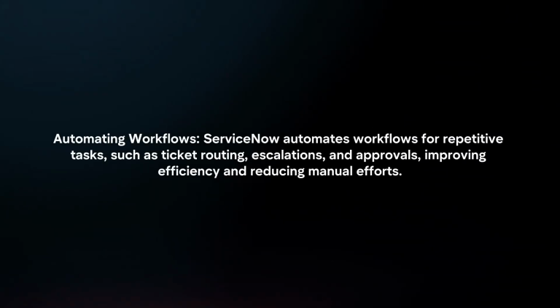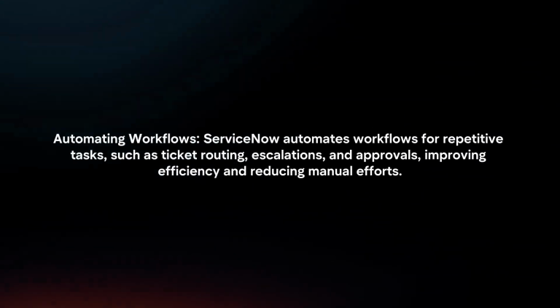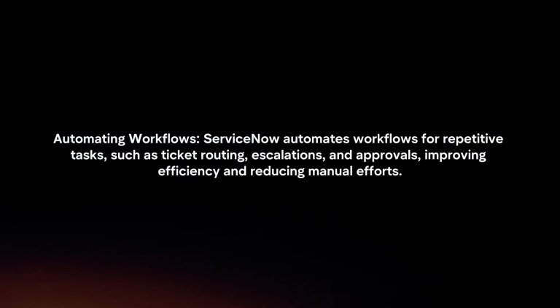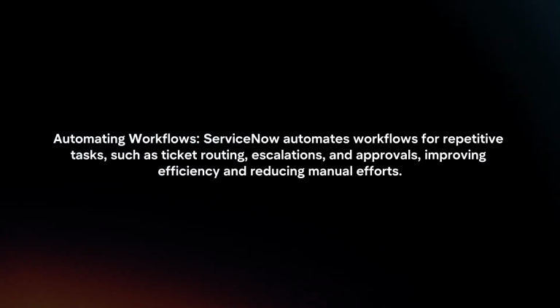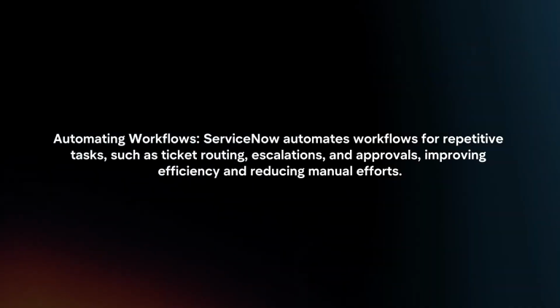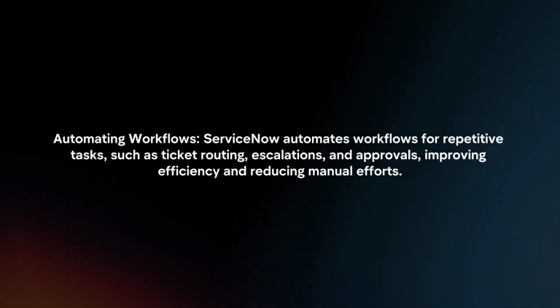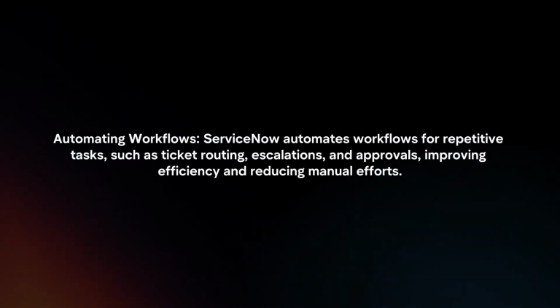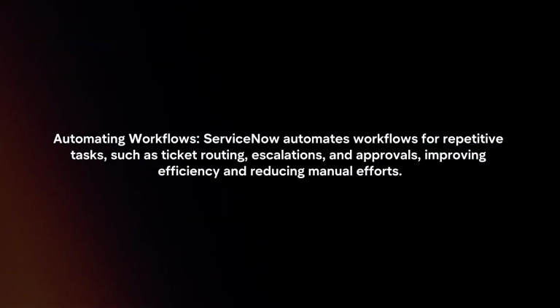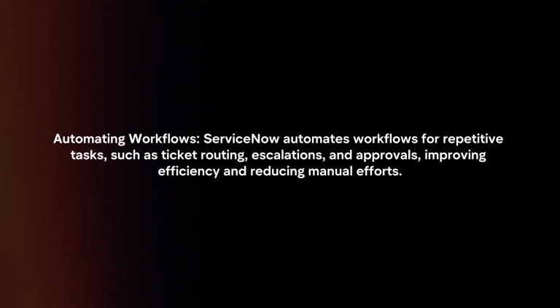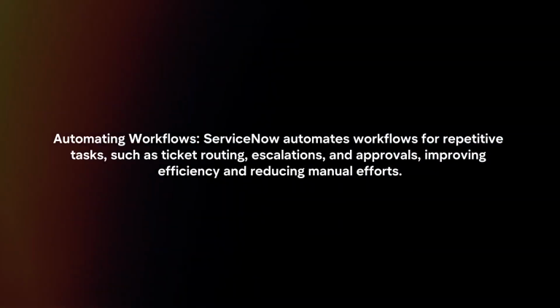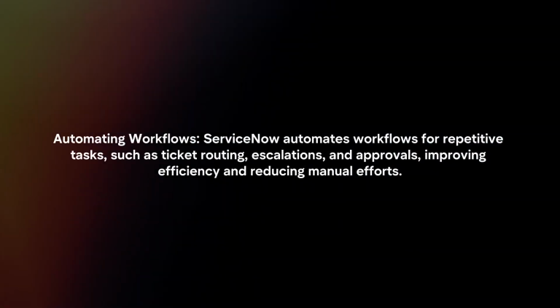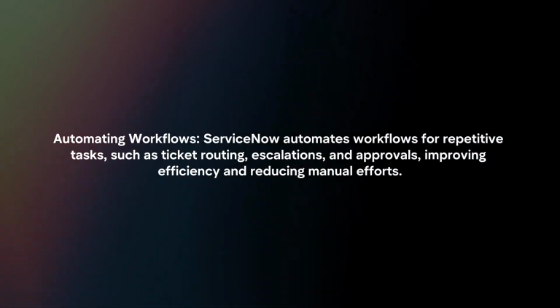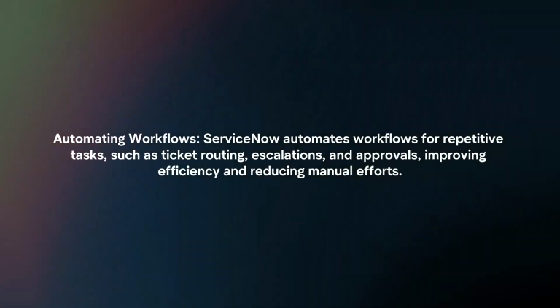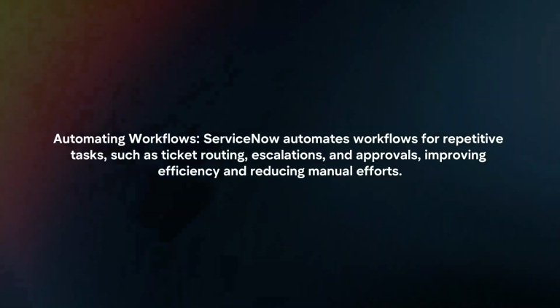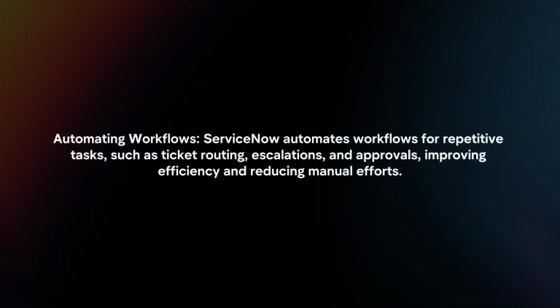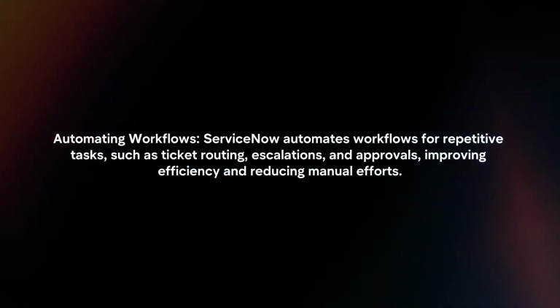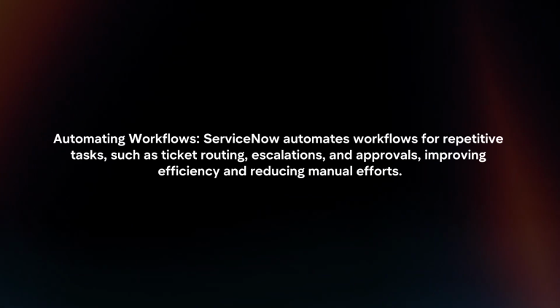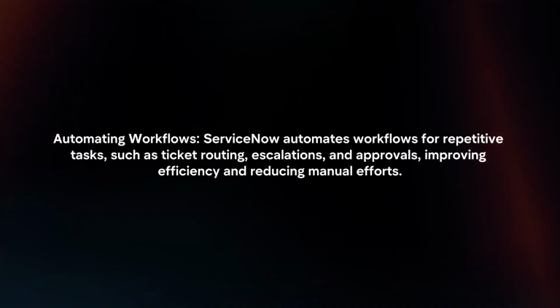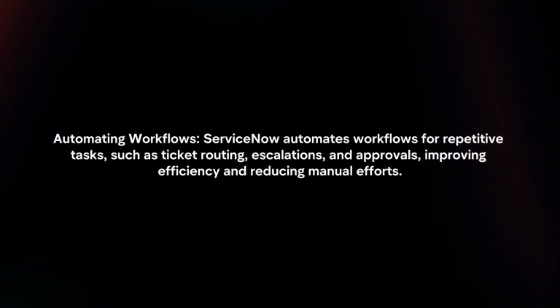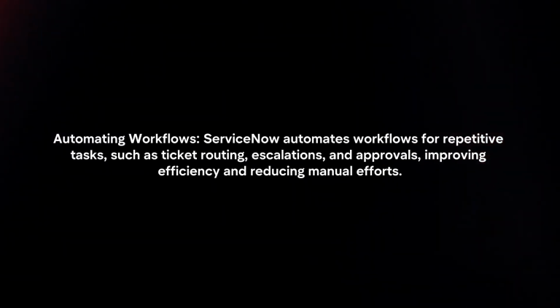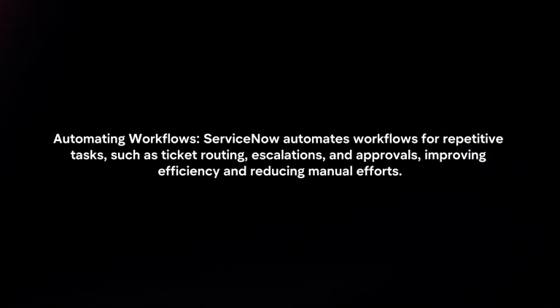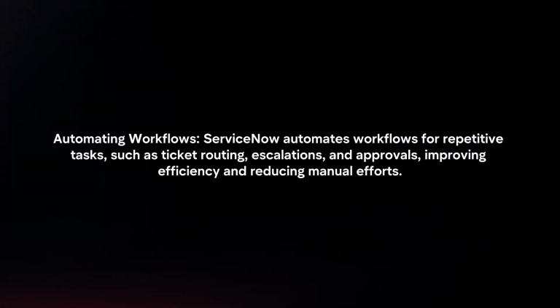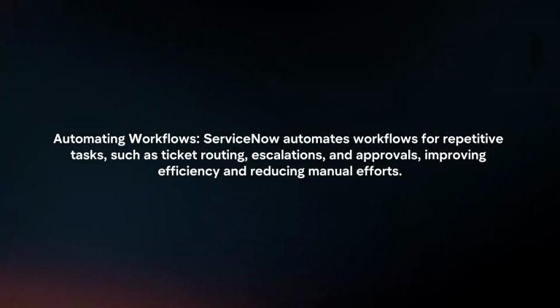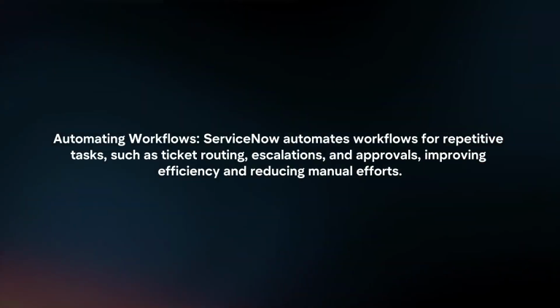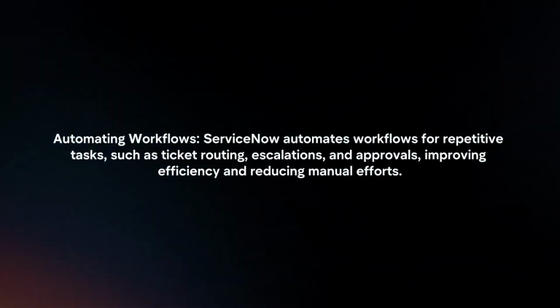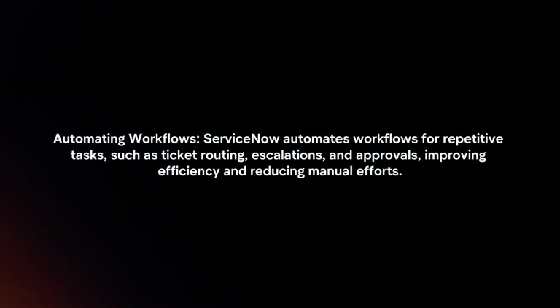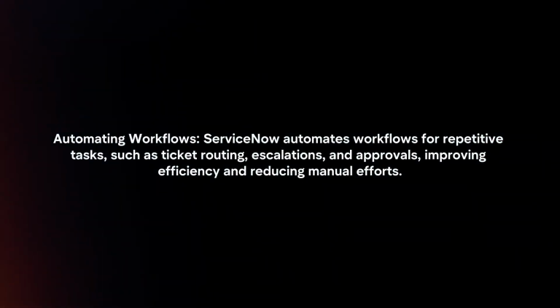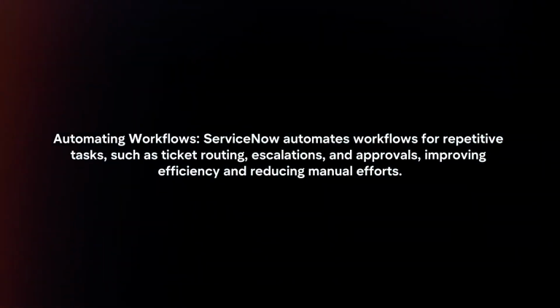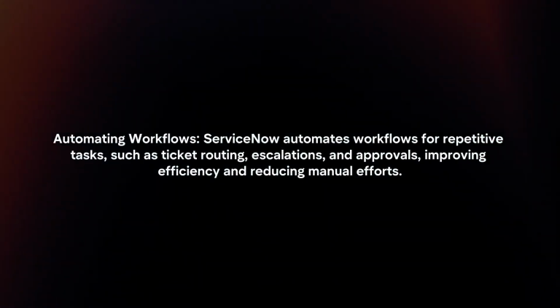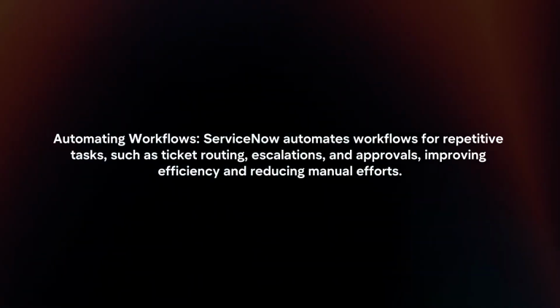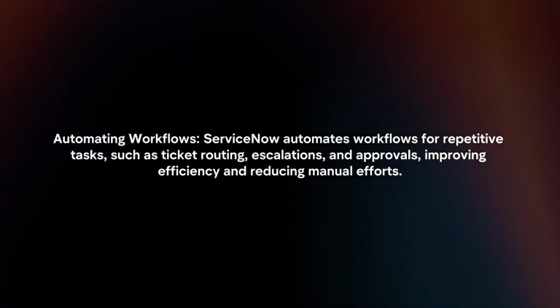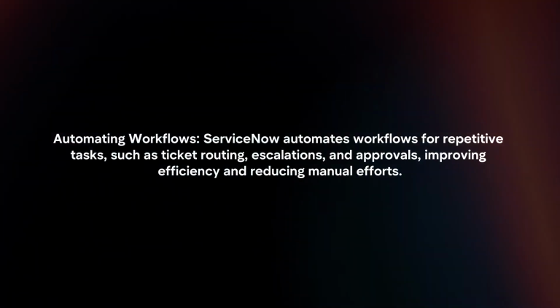Automating Workflows: ServiceNow automates workflows for repetitive tasks, such as ticket routing, escalations, and approvals, improving efficiency and reducing manual efforts.